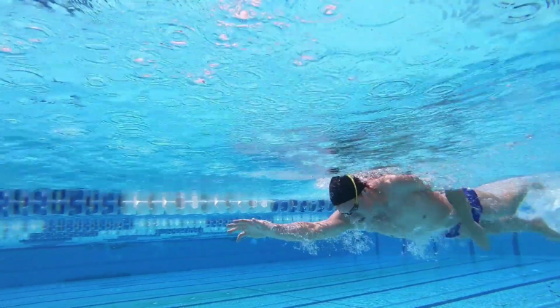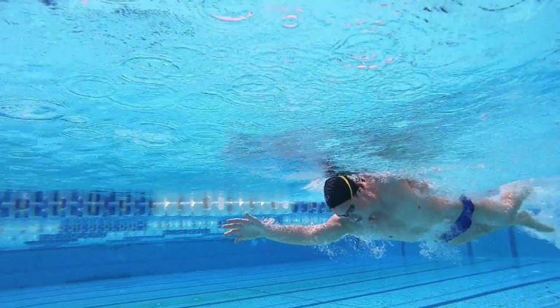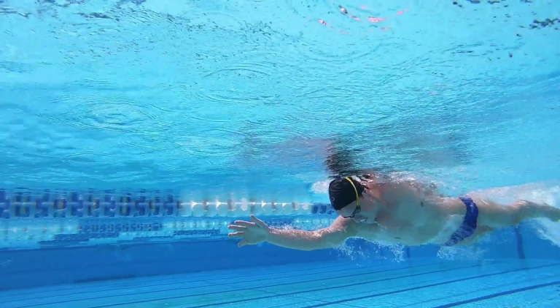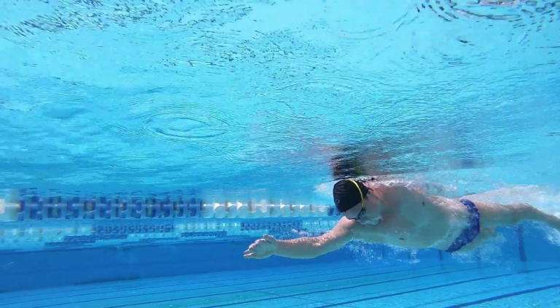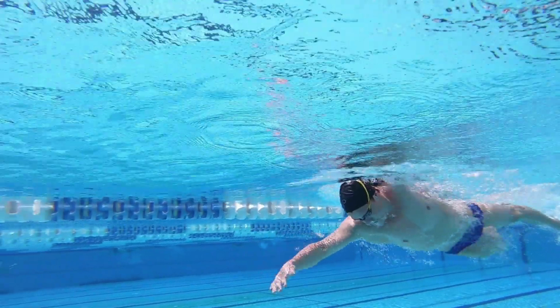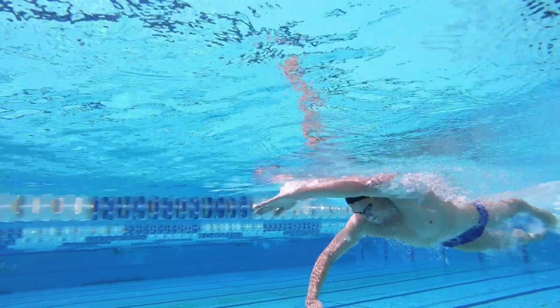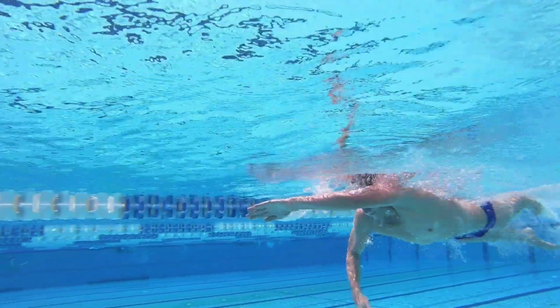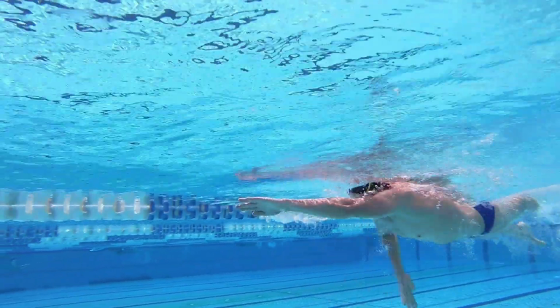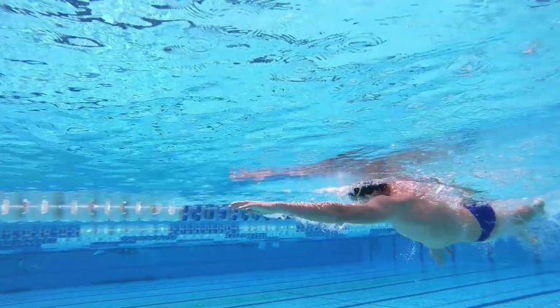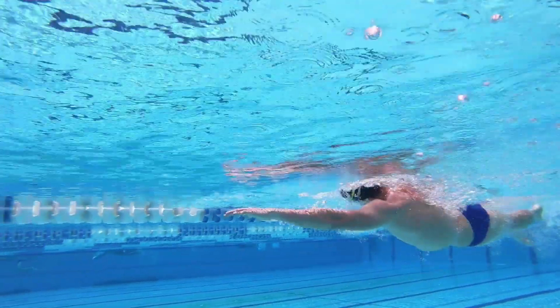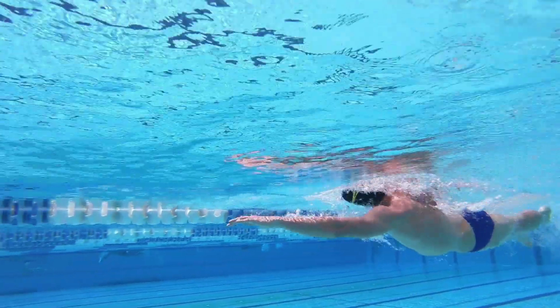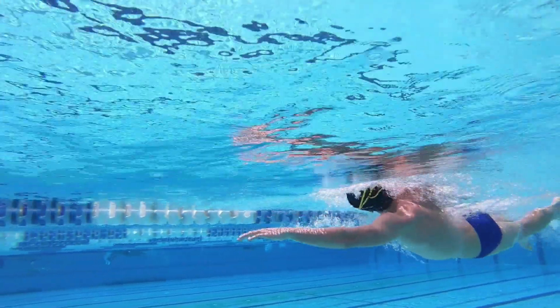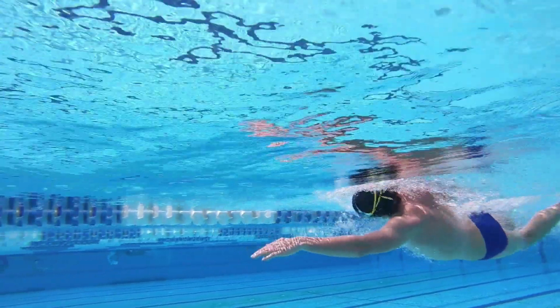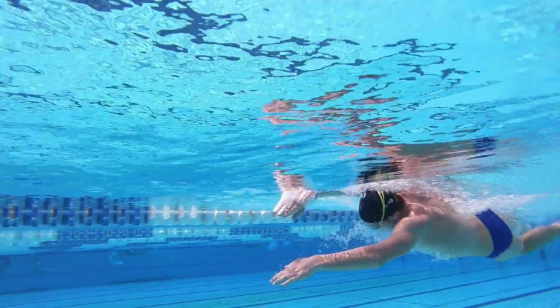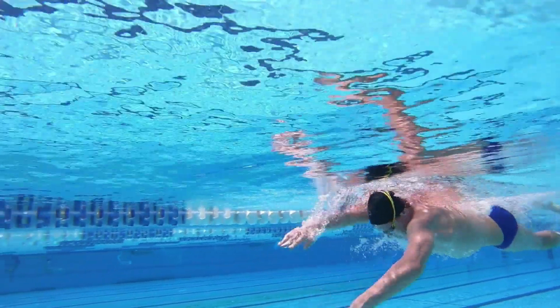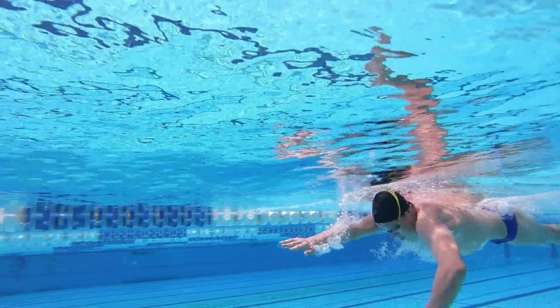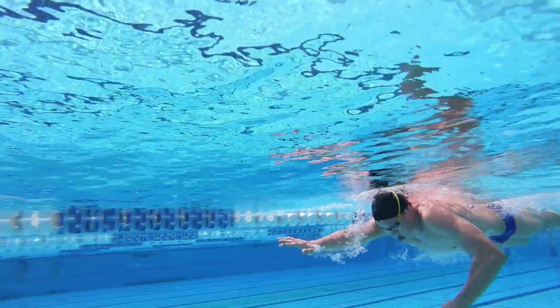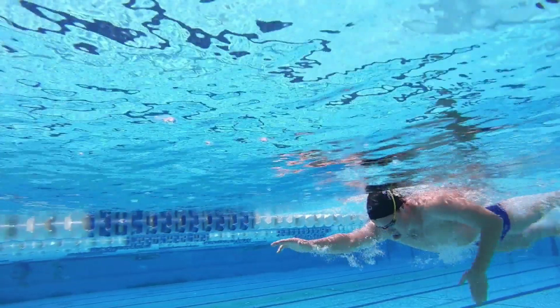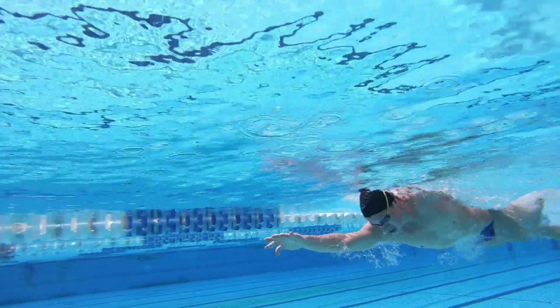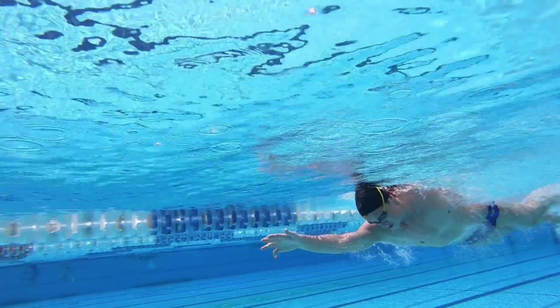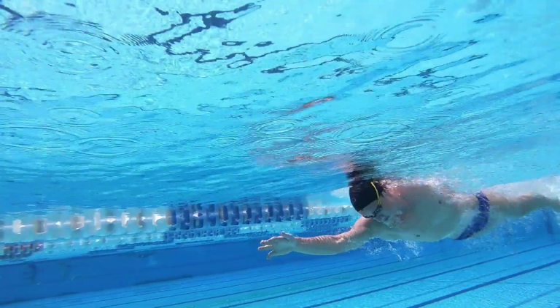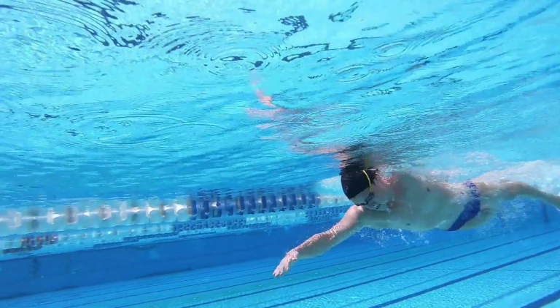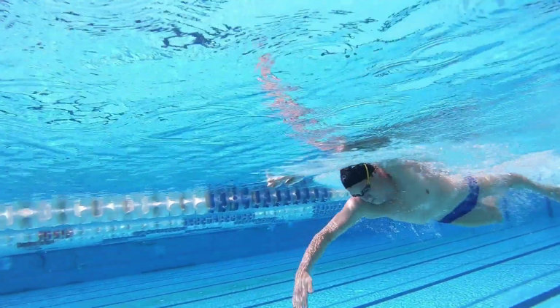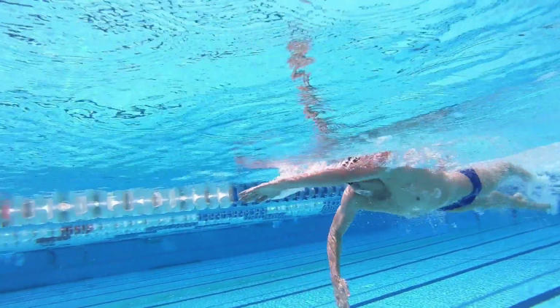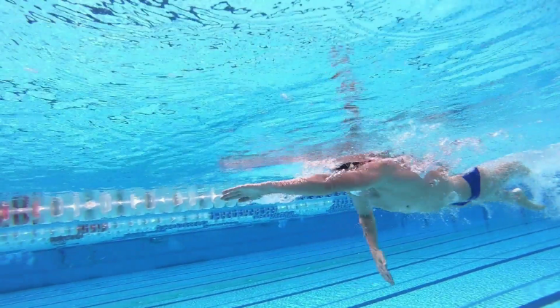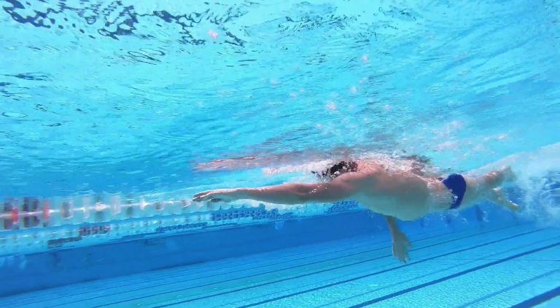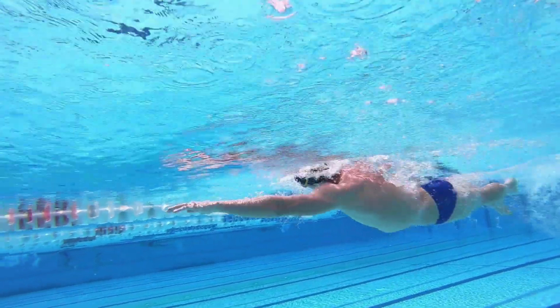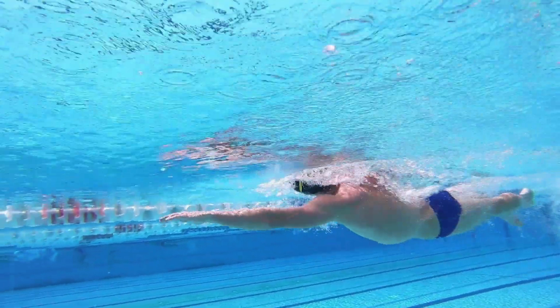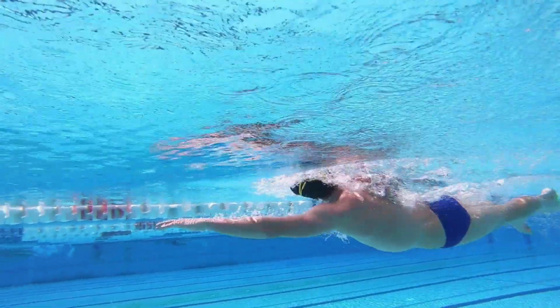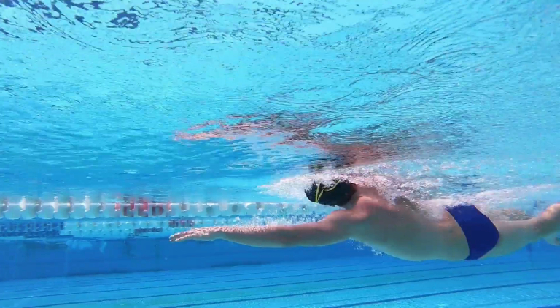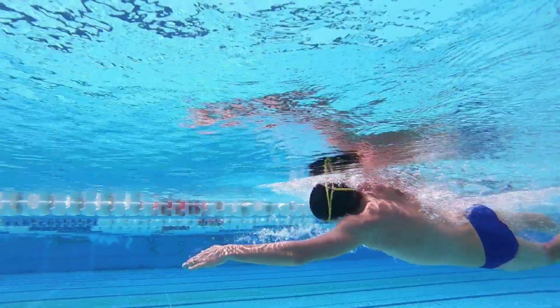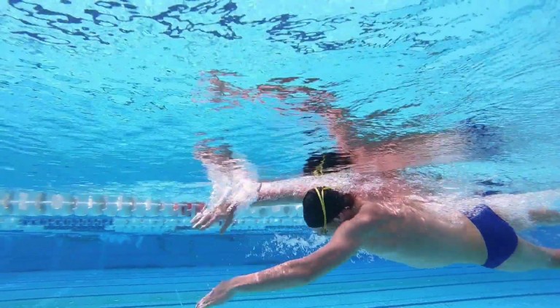So if you maintain soft hands as you swim, that will give you that ideal gap between the fingers, which means you'll have a bit more surface area to use as you go through the catch and through the pull.